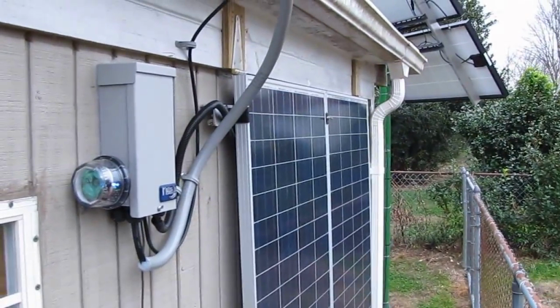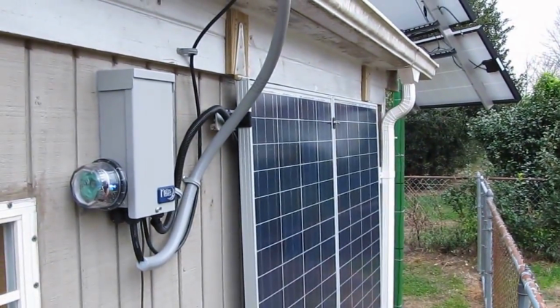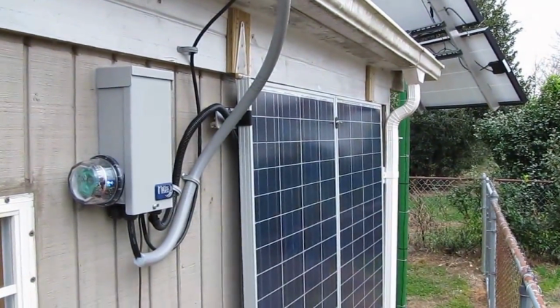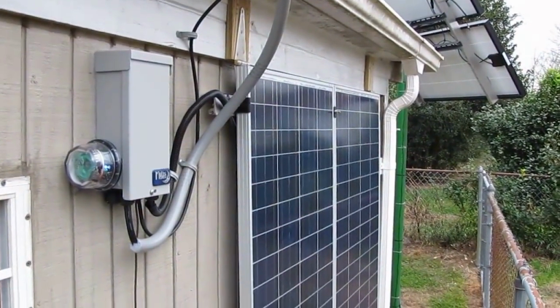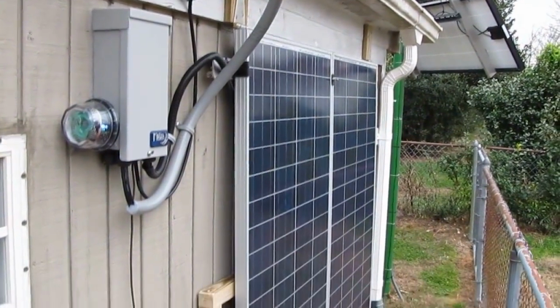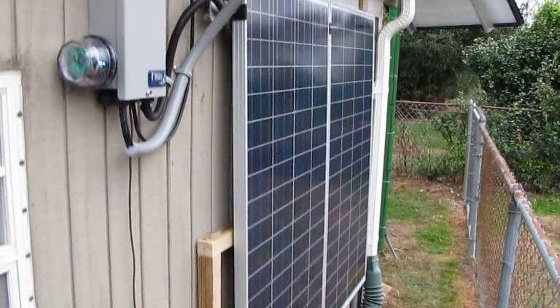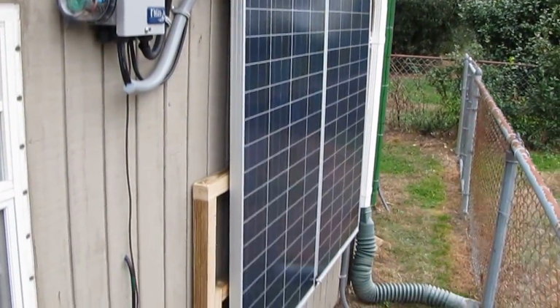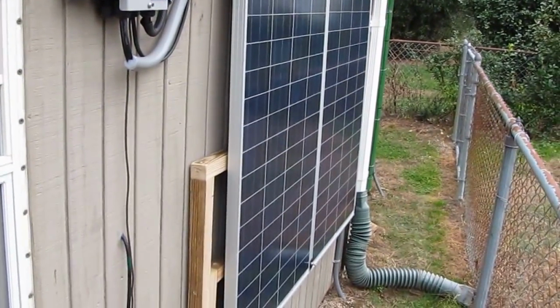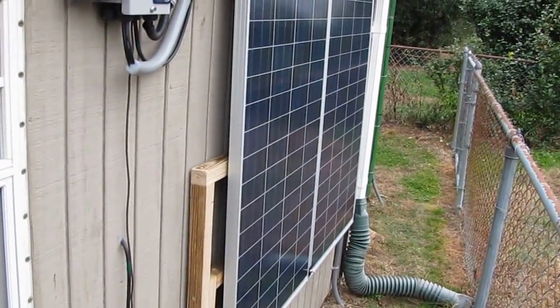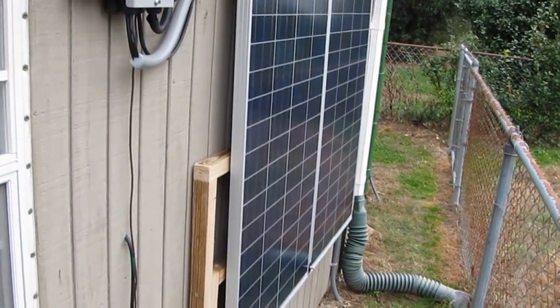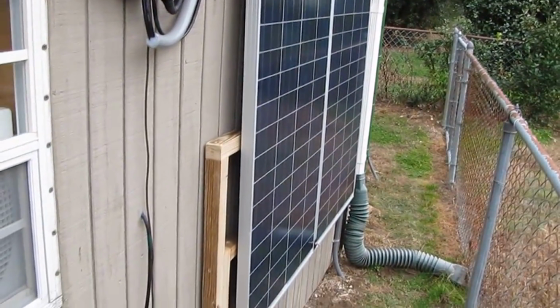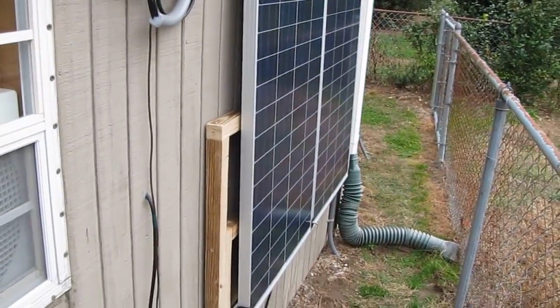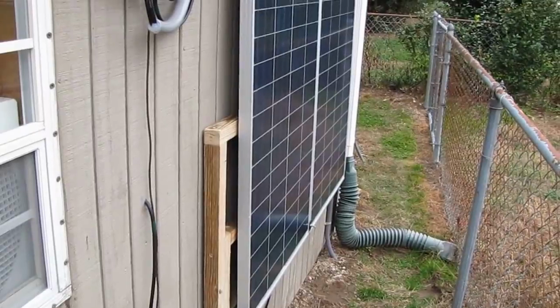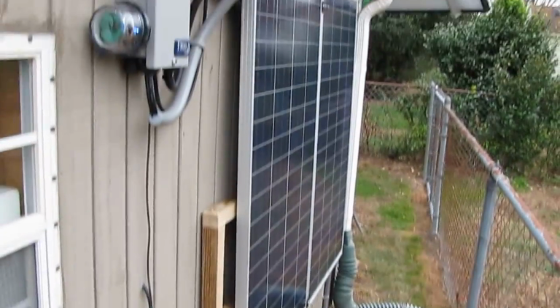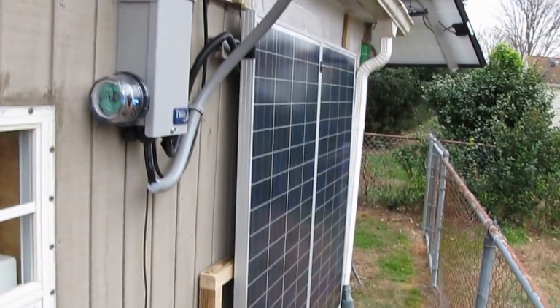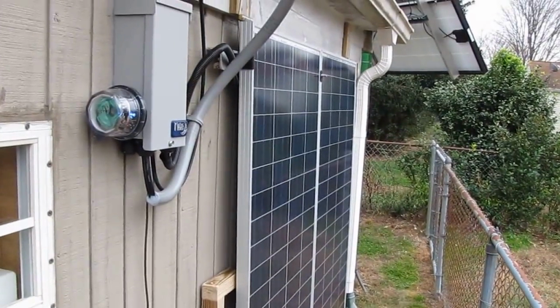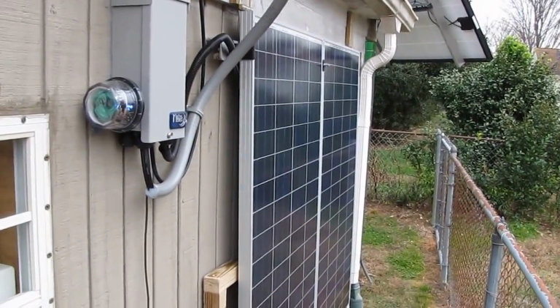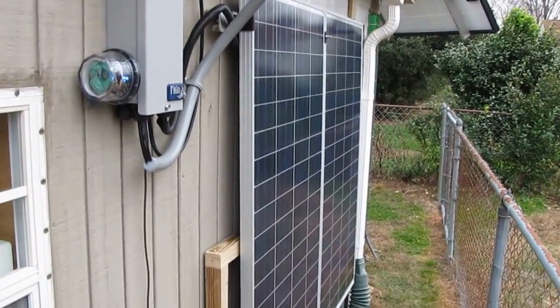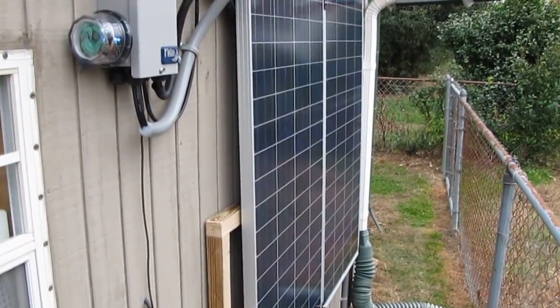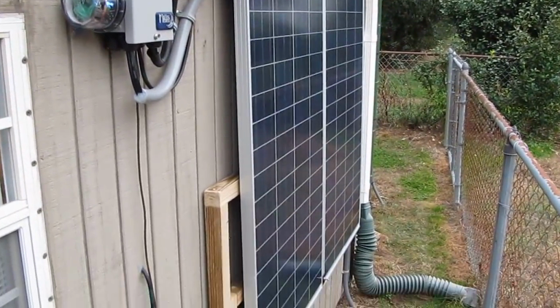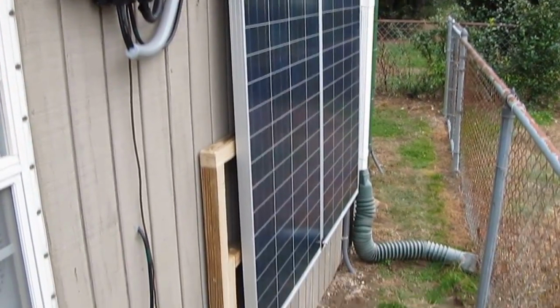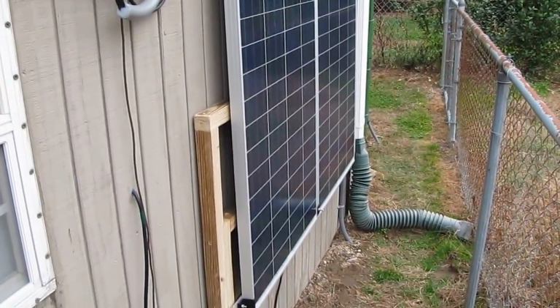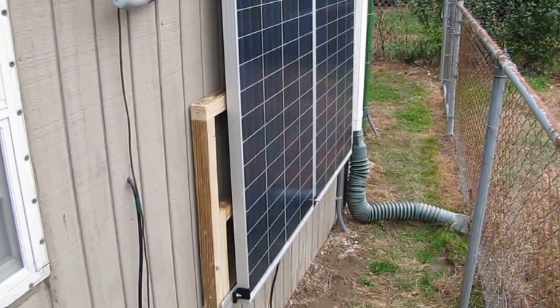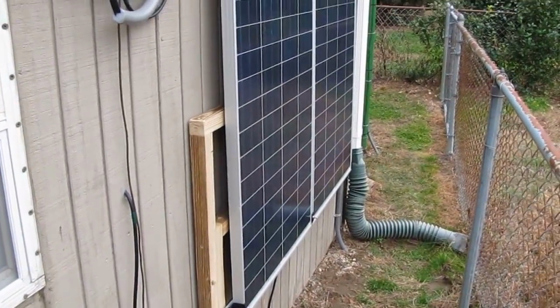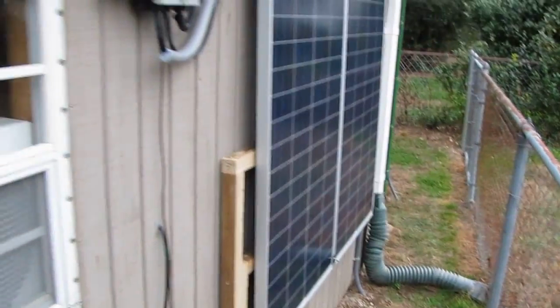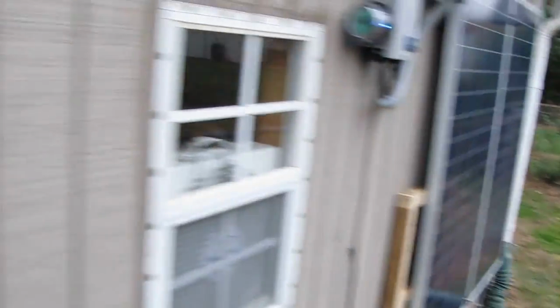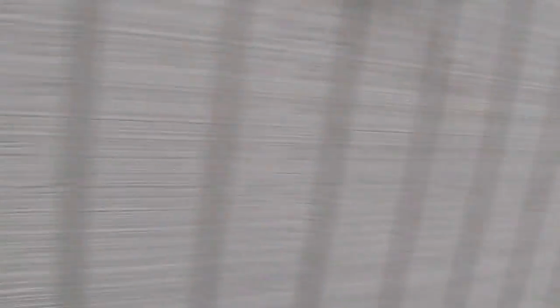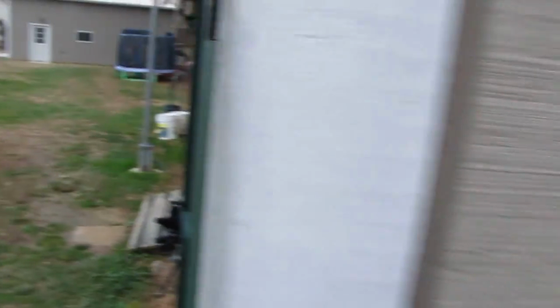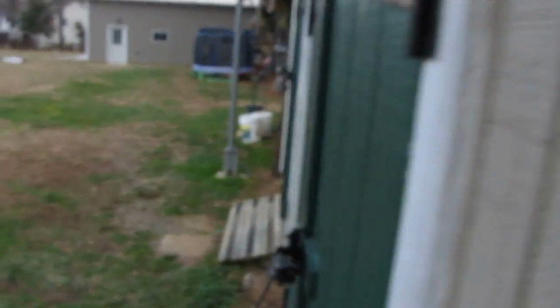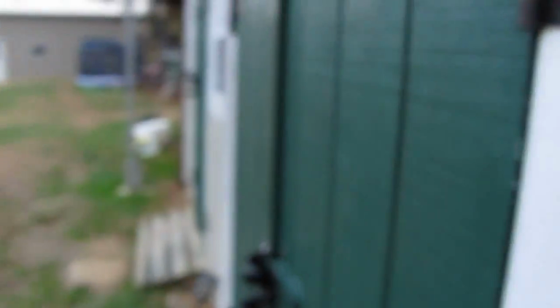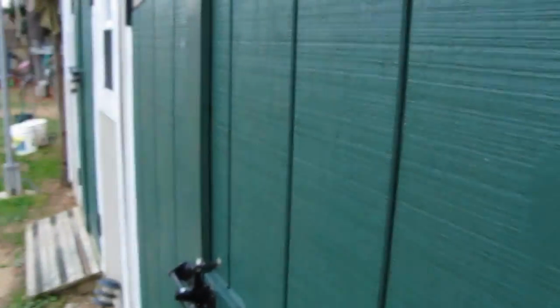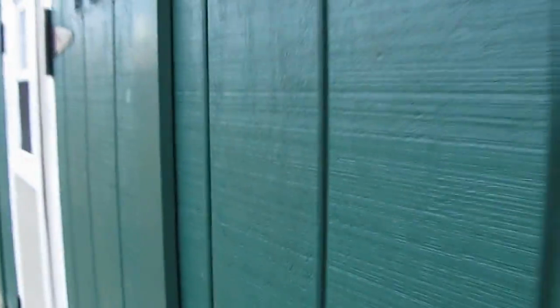The "versatility hinge solar panel mount" — I've got a patent pending on it. No, I'm just kidding y'all! That's why I made this video — to give y'all ideas. I'm gonna show you a little update inside.